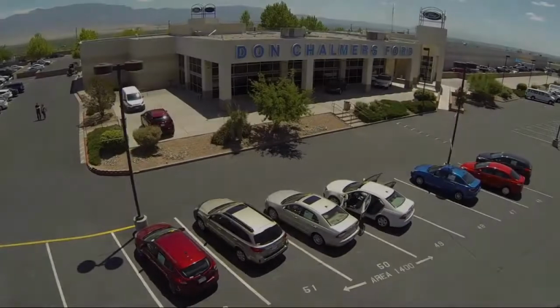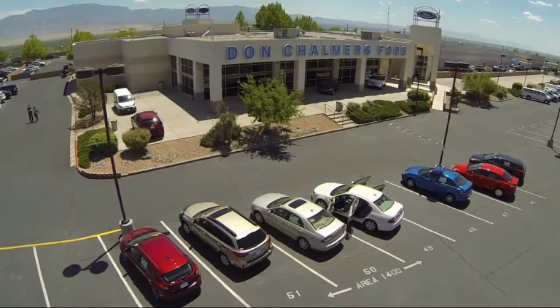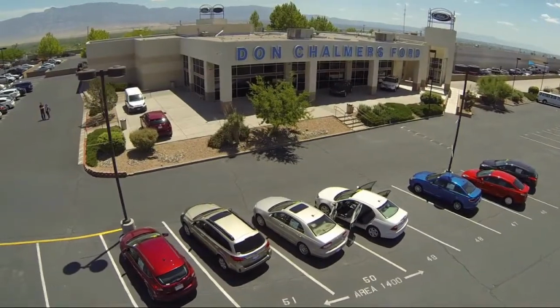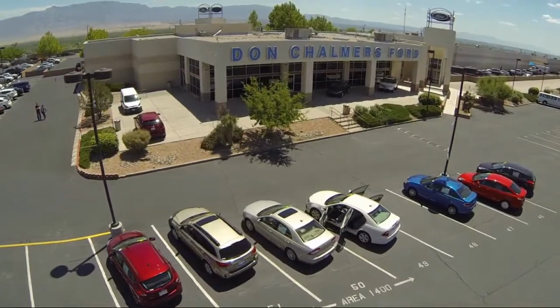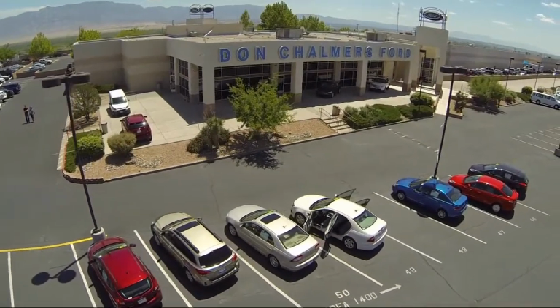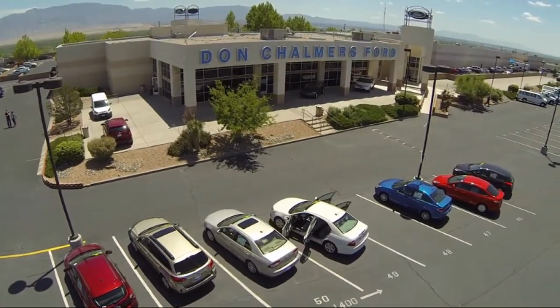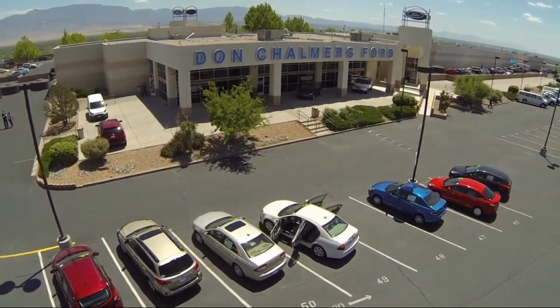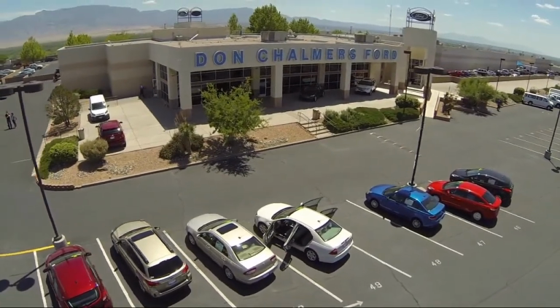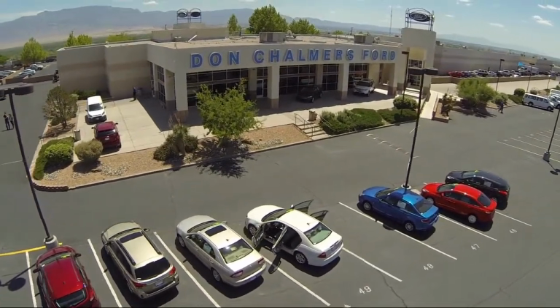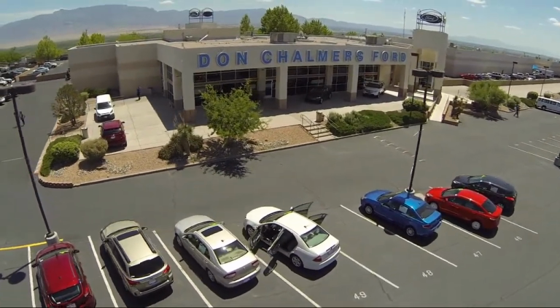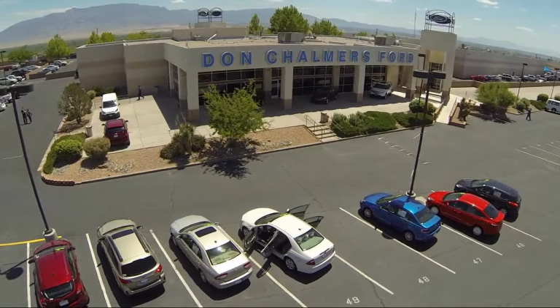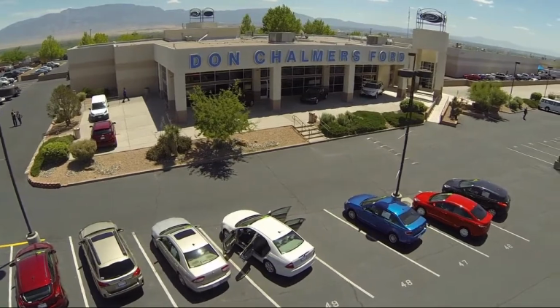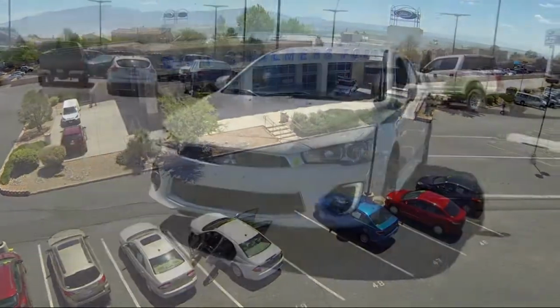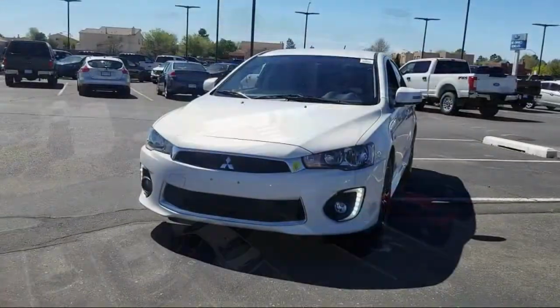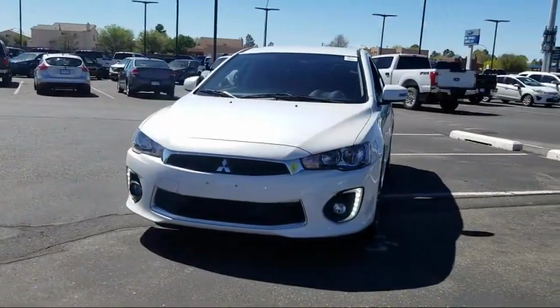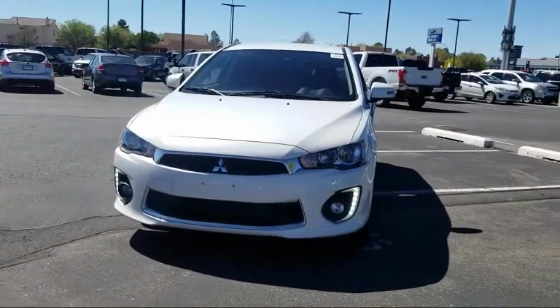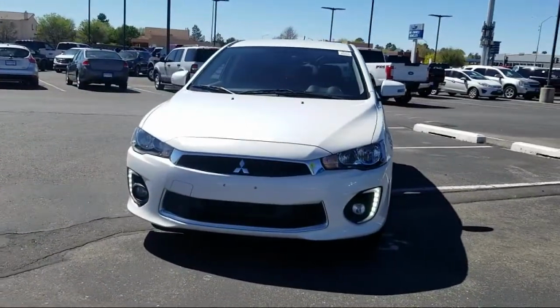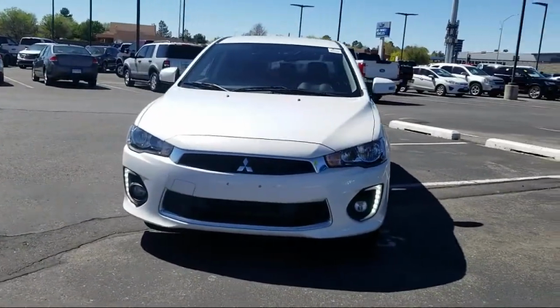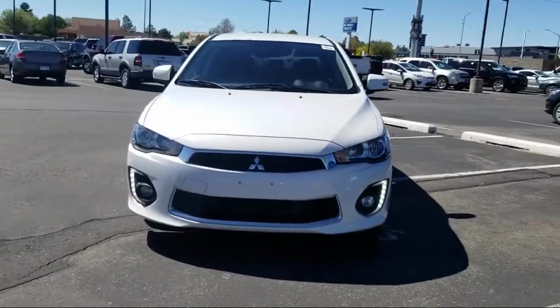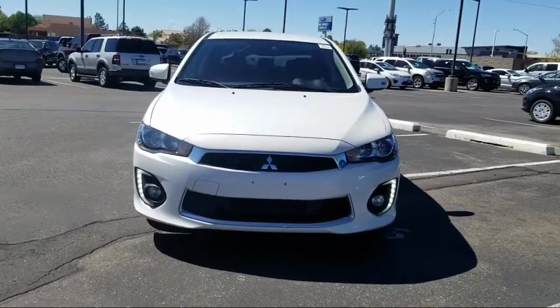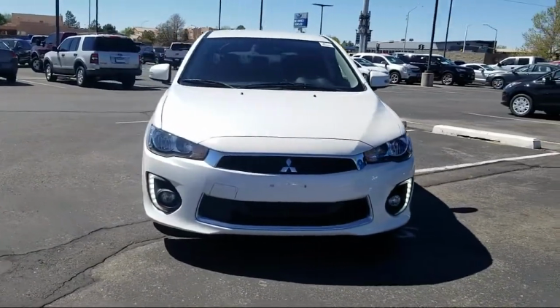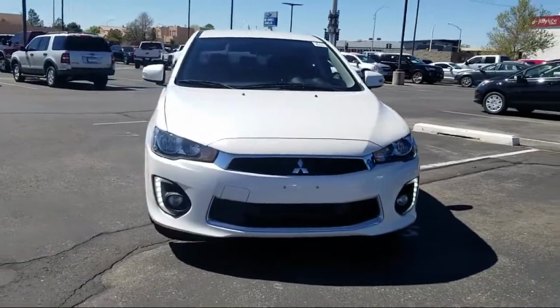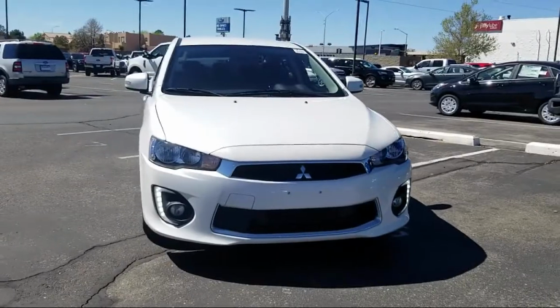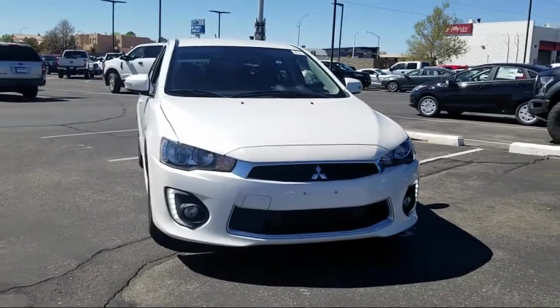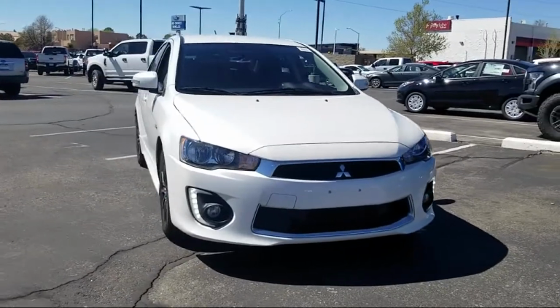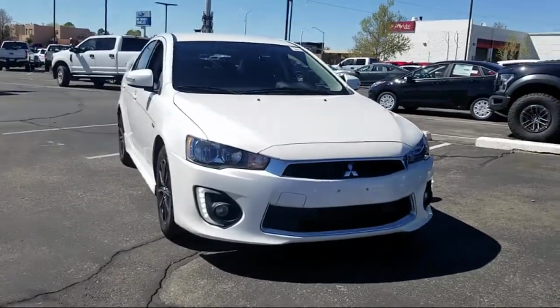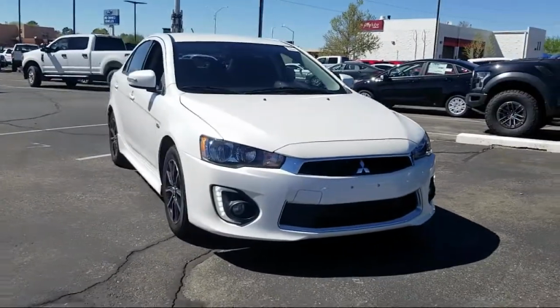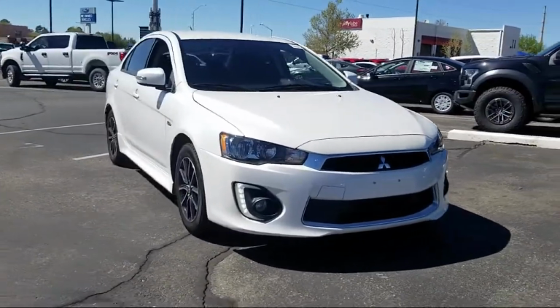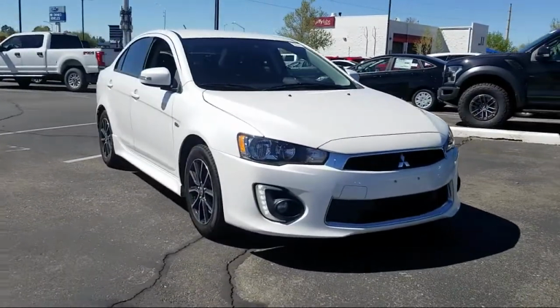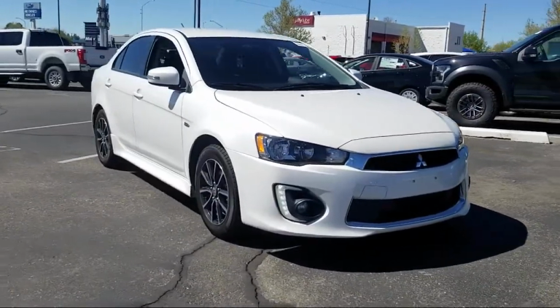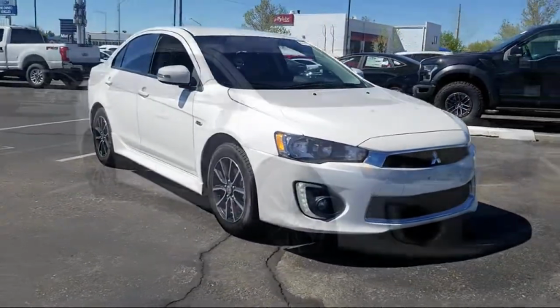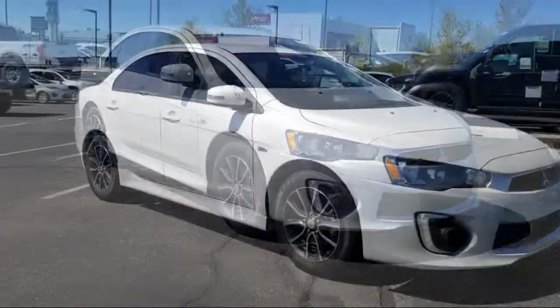Welcome to Don Chalmers Ford, and here's a look at another one of our vehicles from our great selection. It comes equipped with rear view camera, tire pressure monitoring system, keyless entry, air conditioning, and traction control.